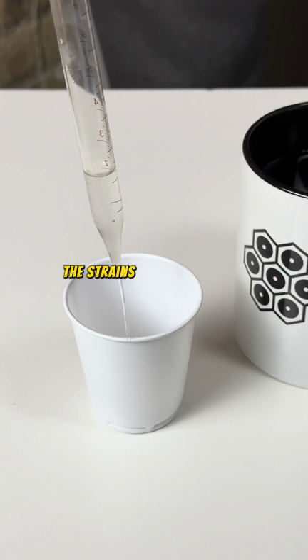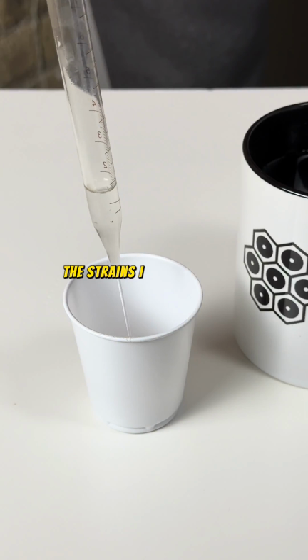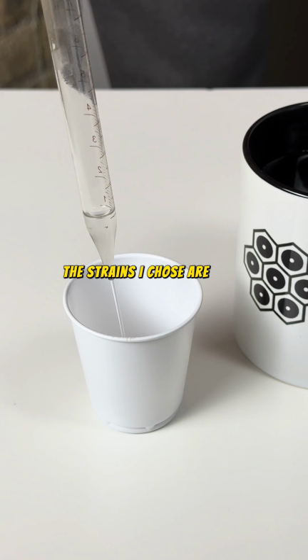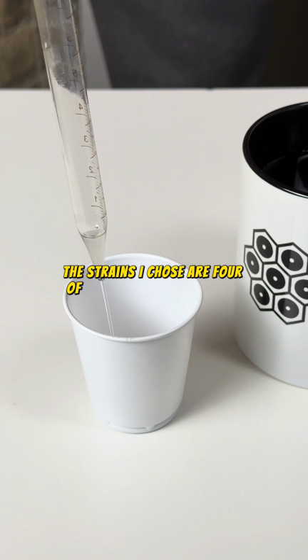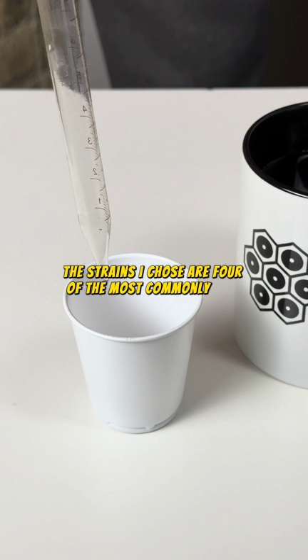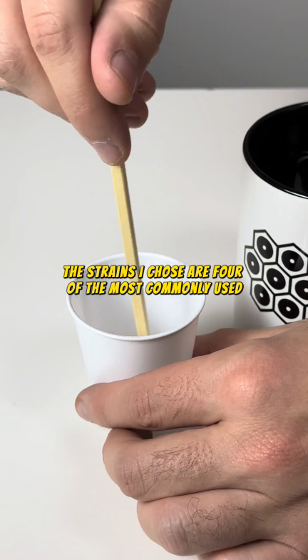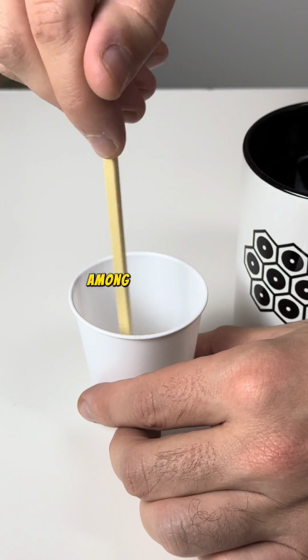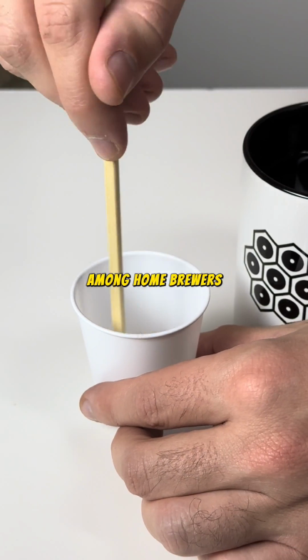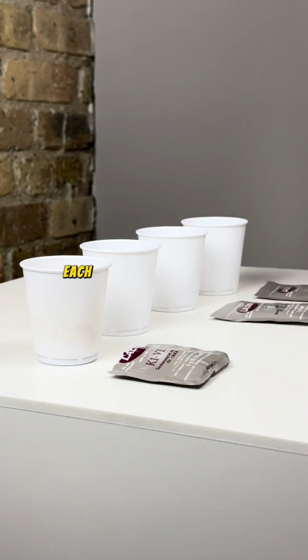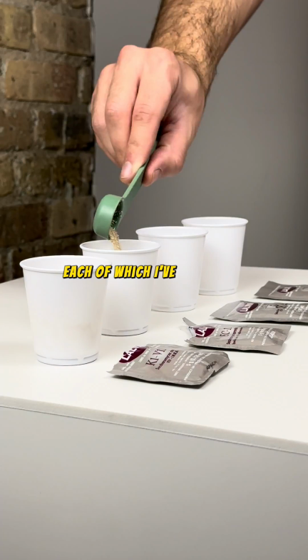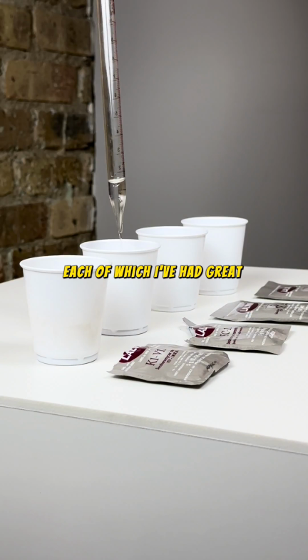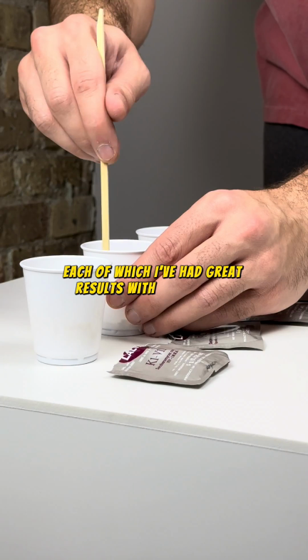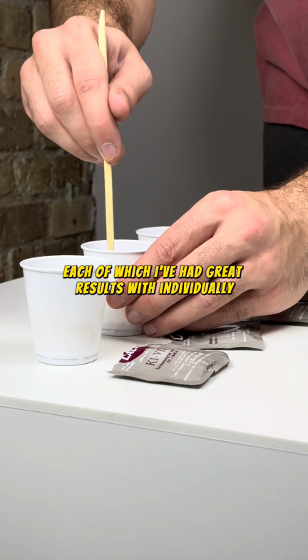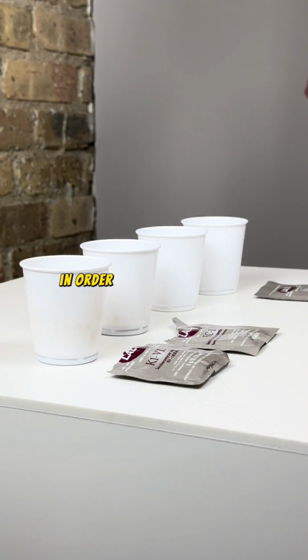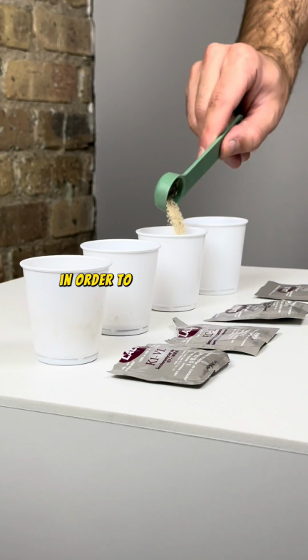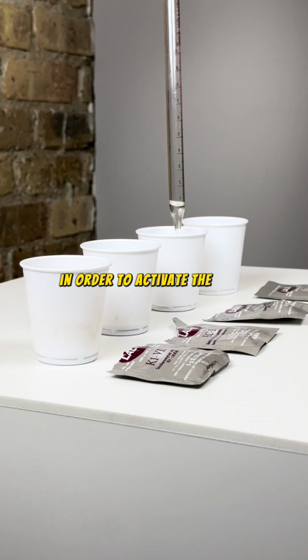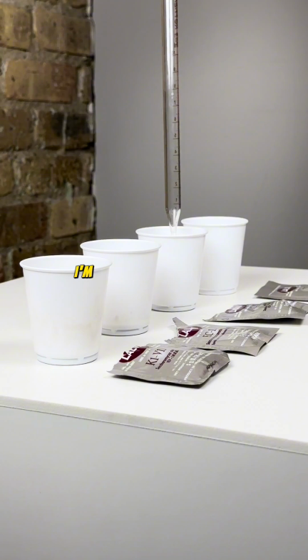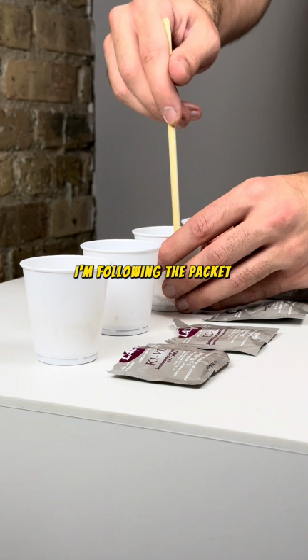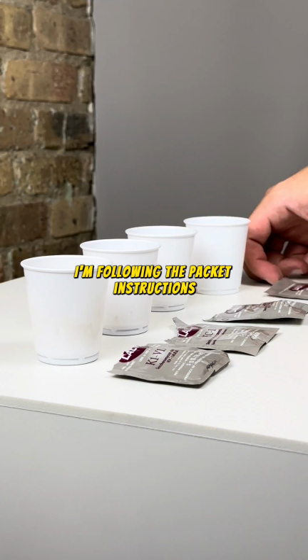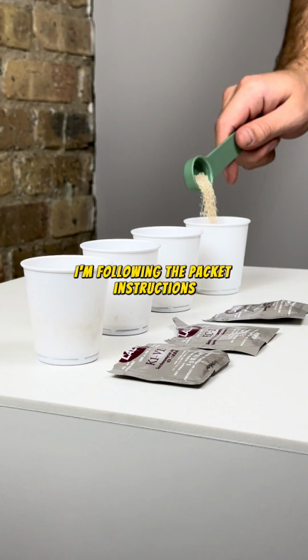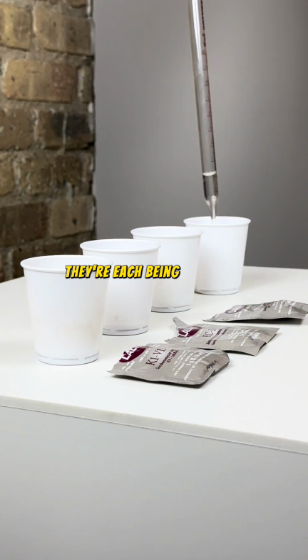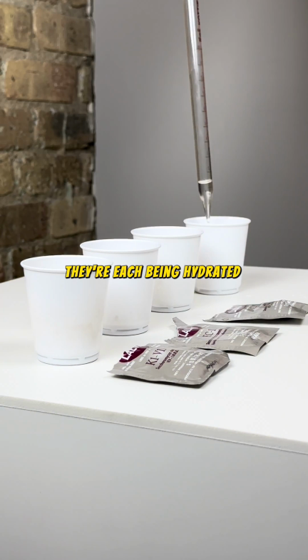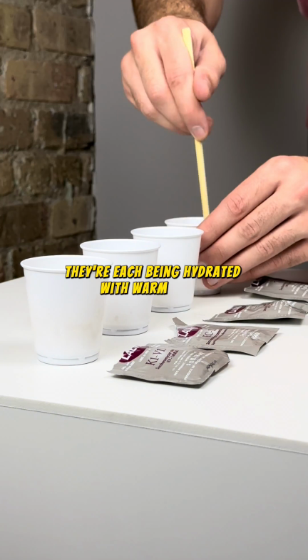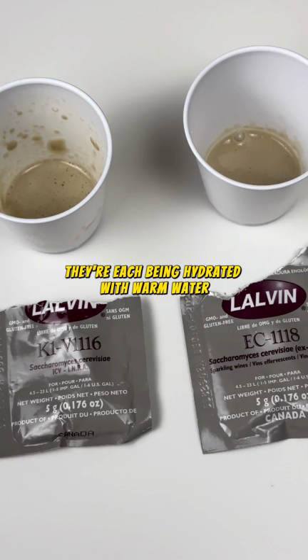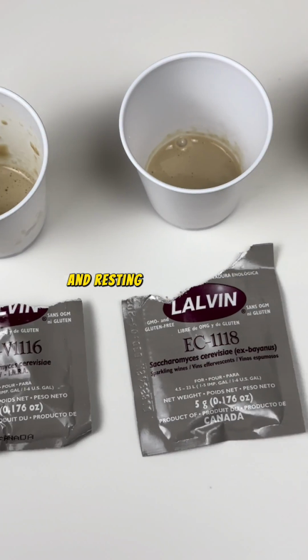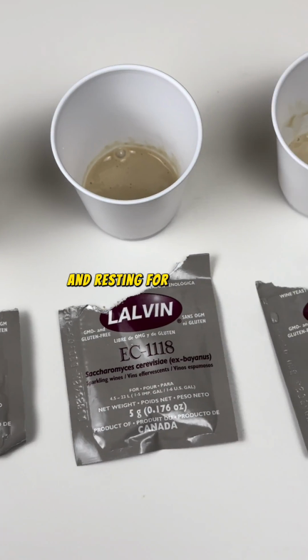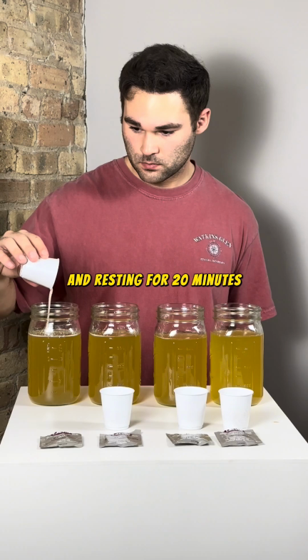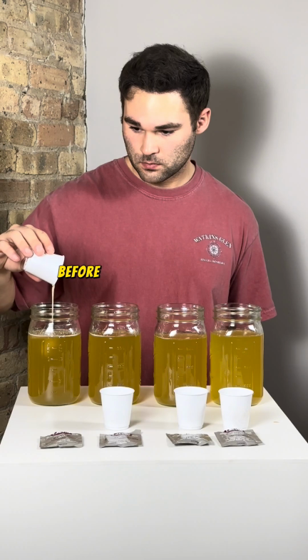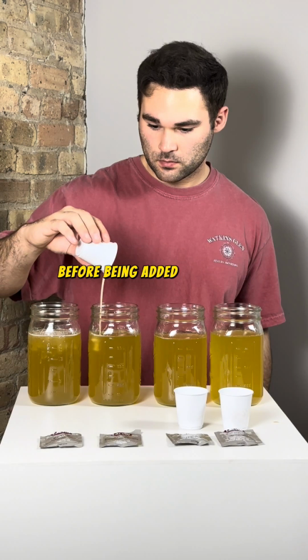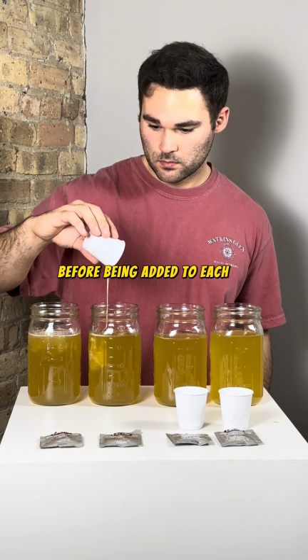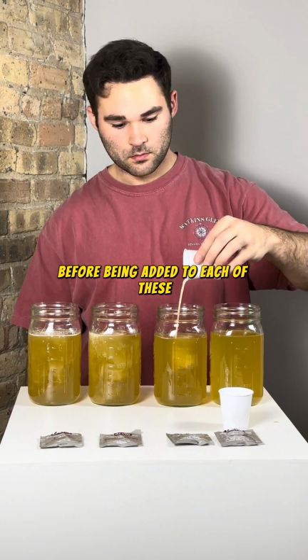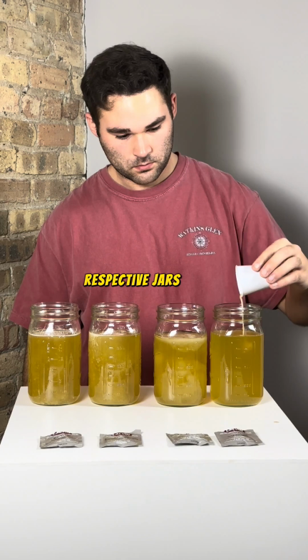The strains I chose are four of the most commonly used among homebrewers, each of which I've had great results with individually. In order to activate the yeast, I'm following the packet instructions. They're each being hydrated with warm water and resting for 20 minutes before being added to each of their respective jars.